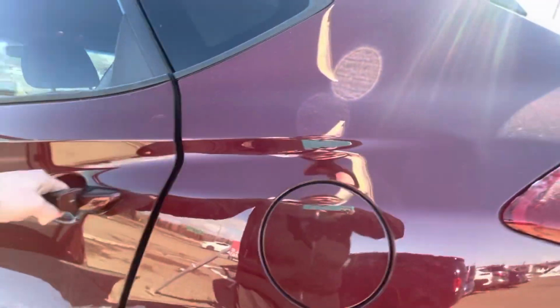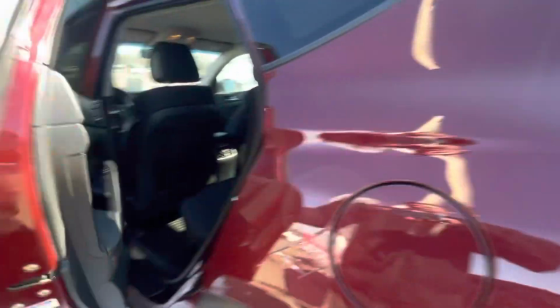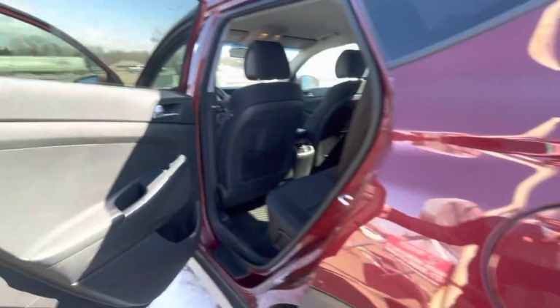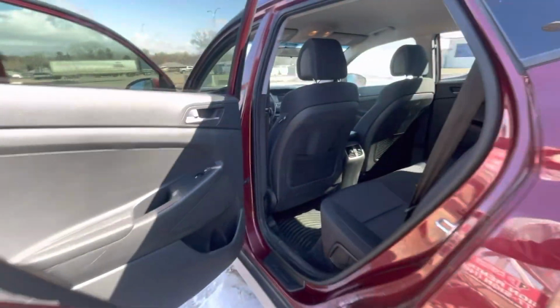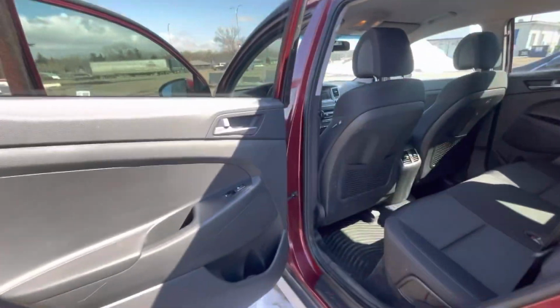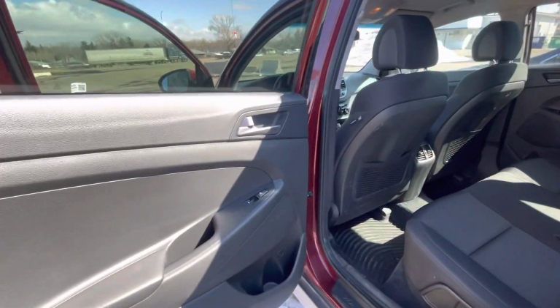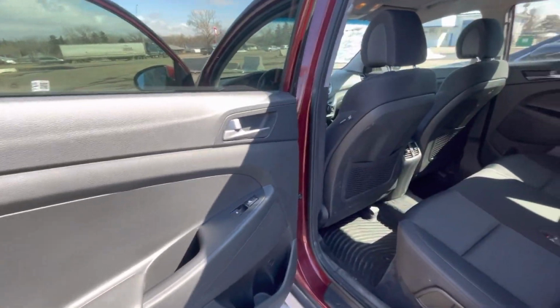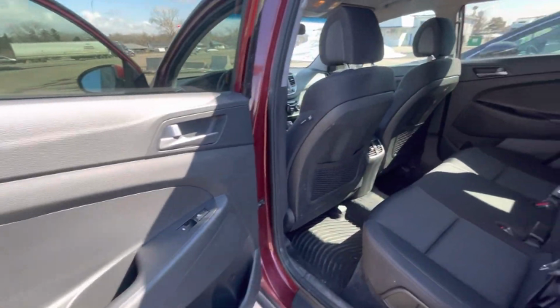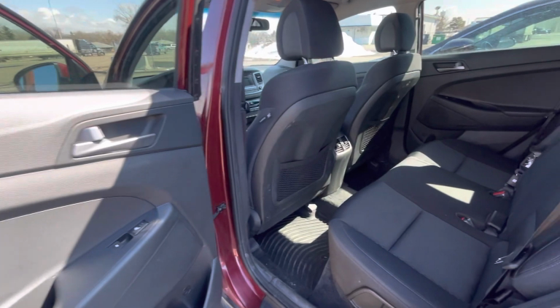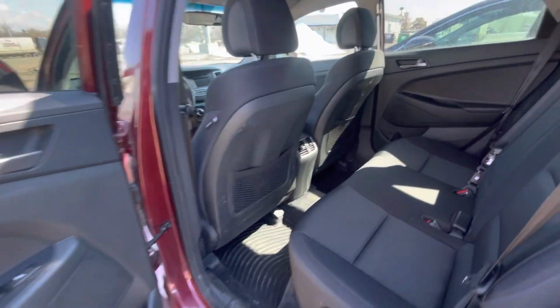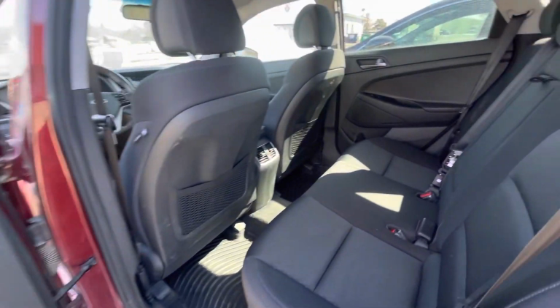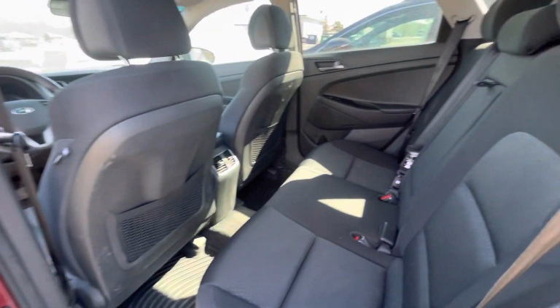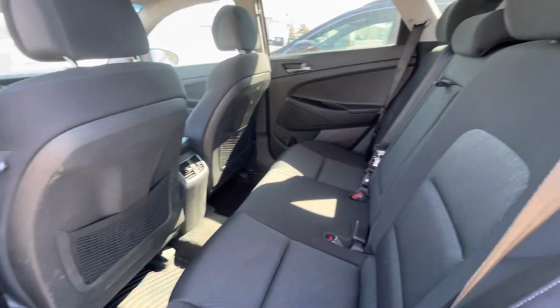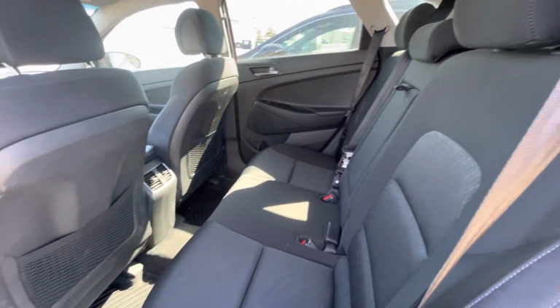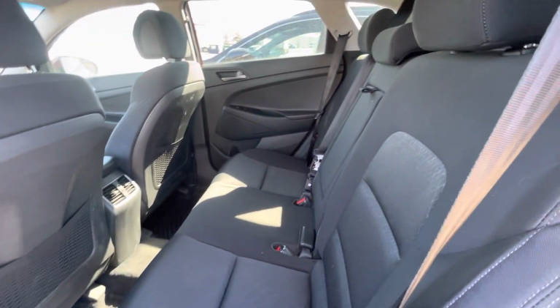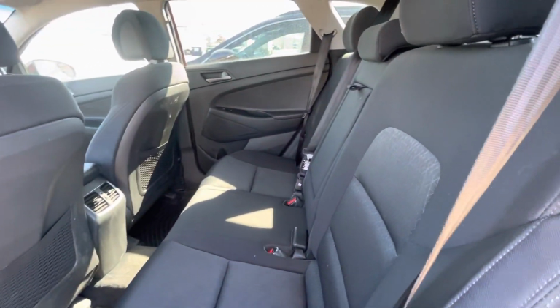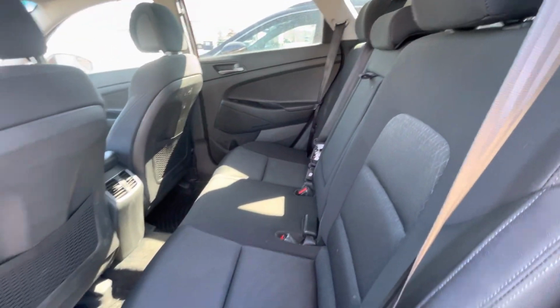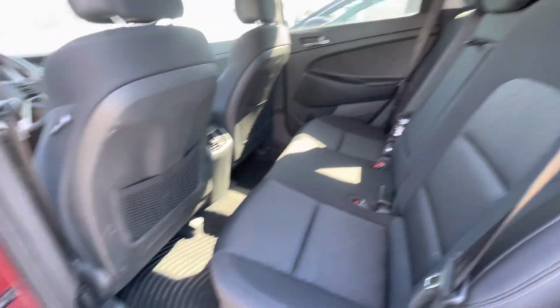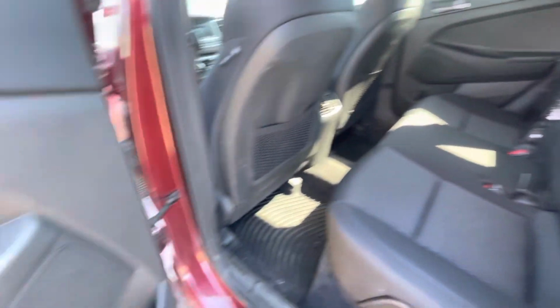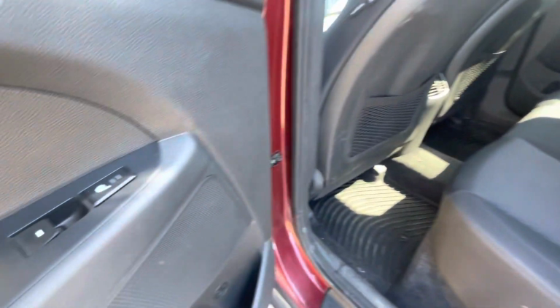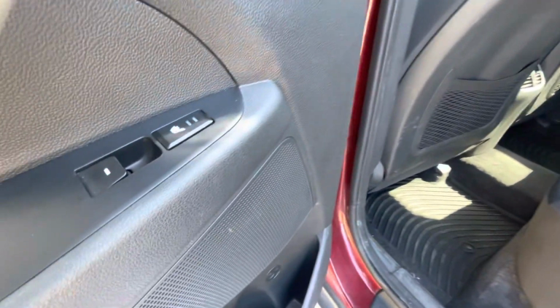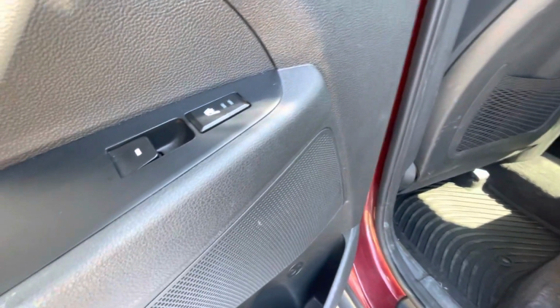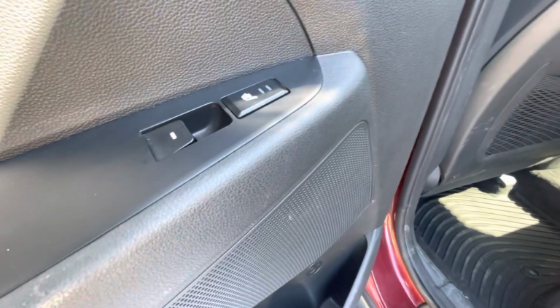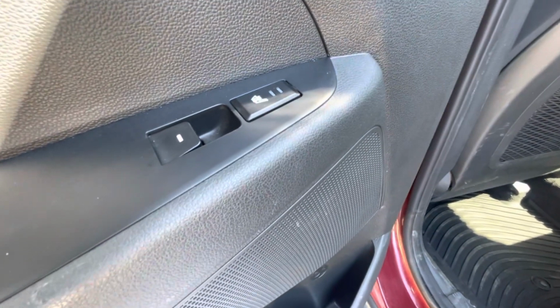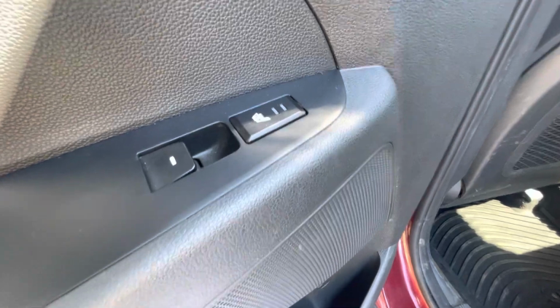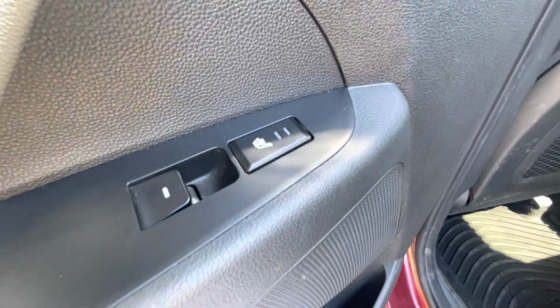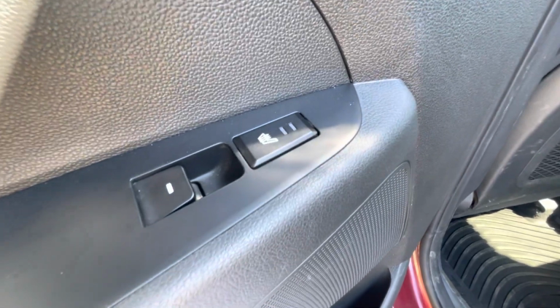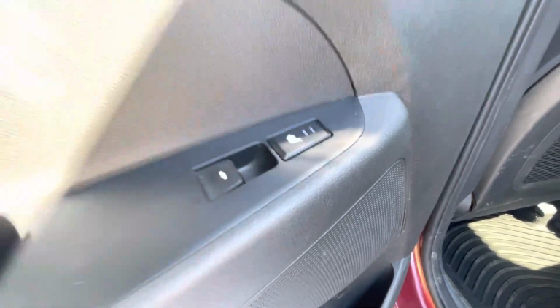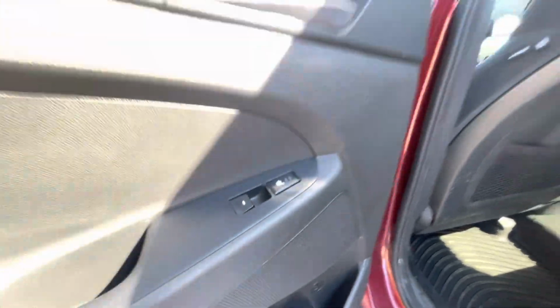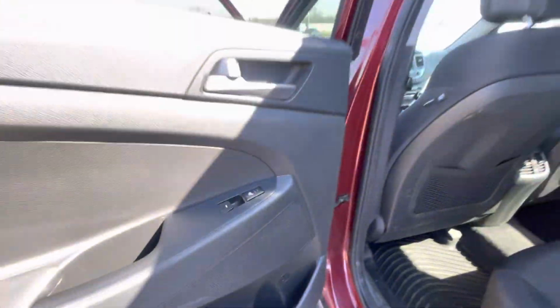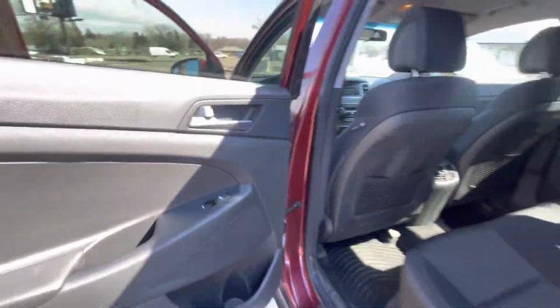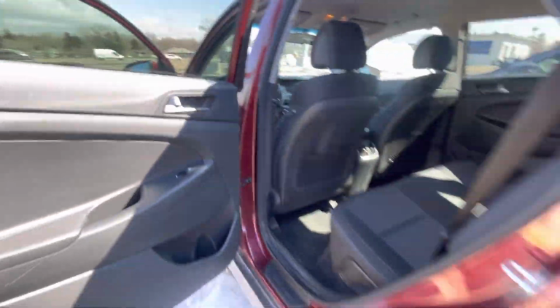Coming into the back seat, you do have a ton of room back here as well. And right here by the button for the window, you also have heated rear seats.